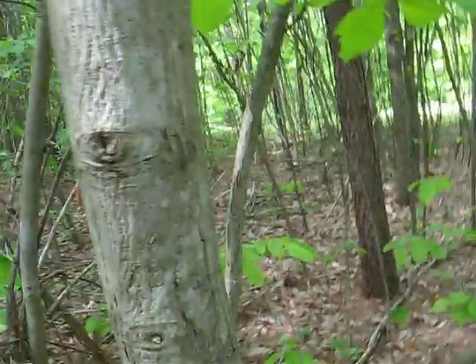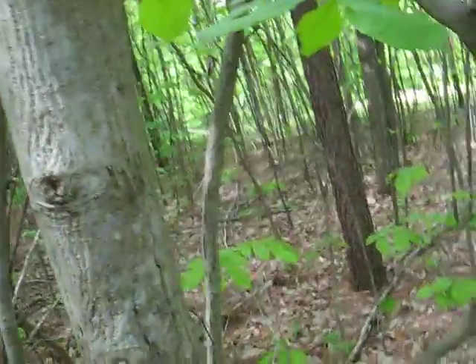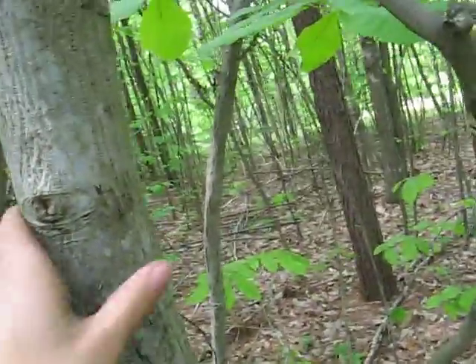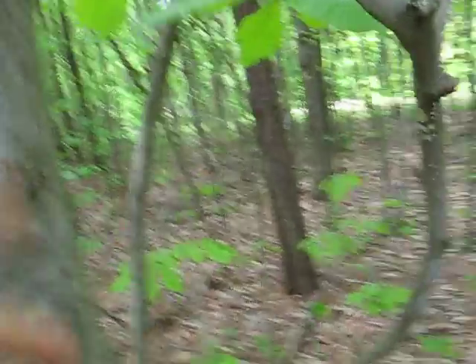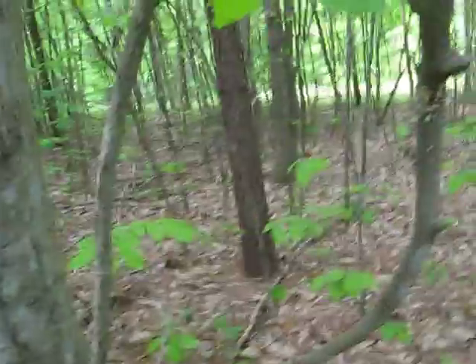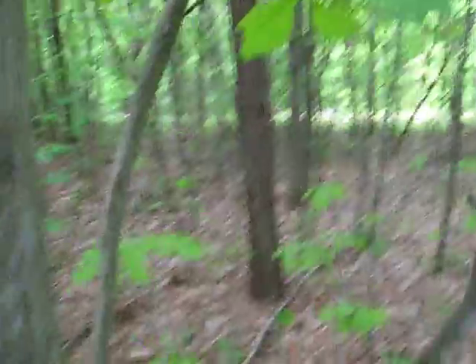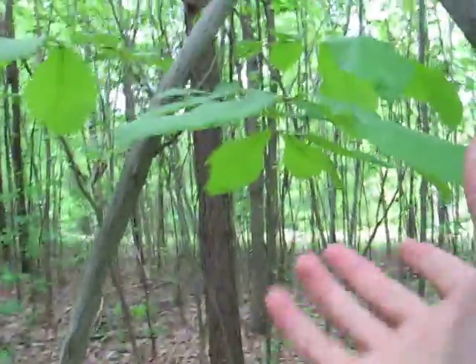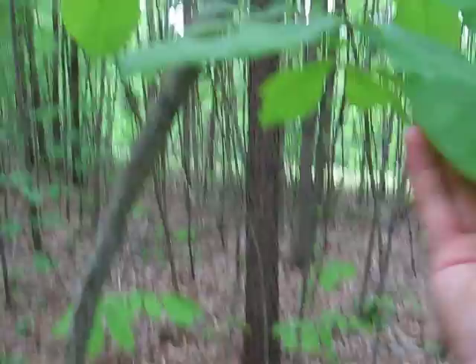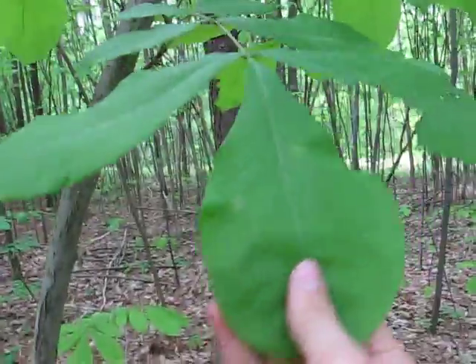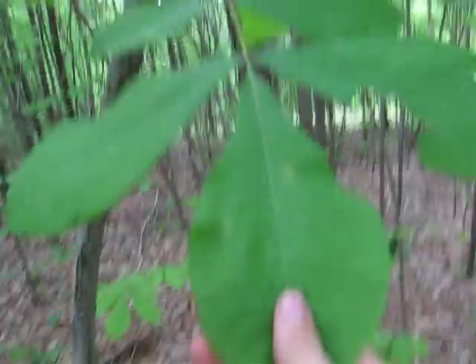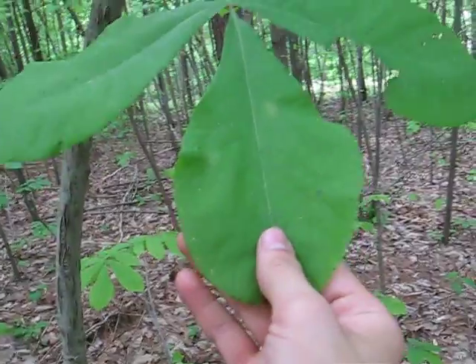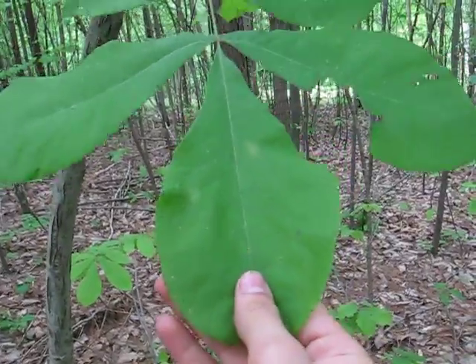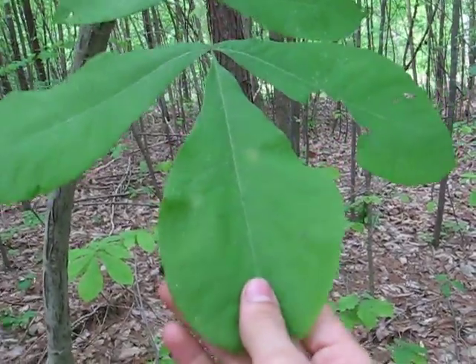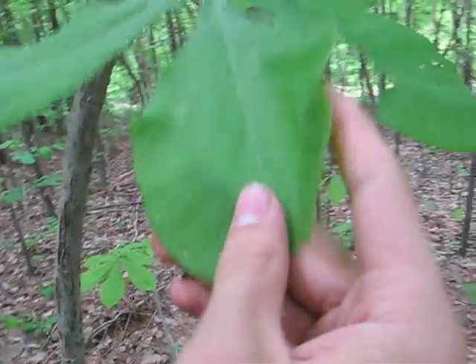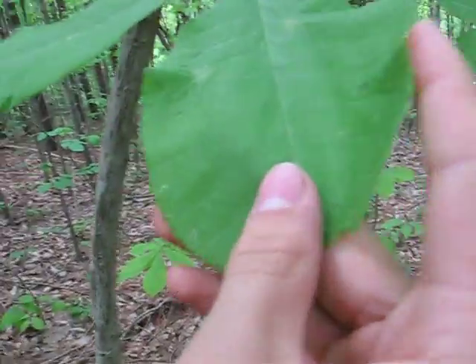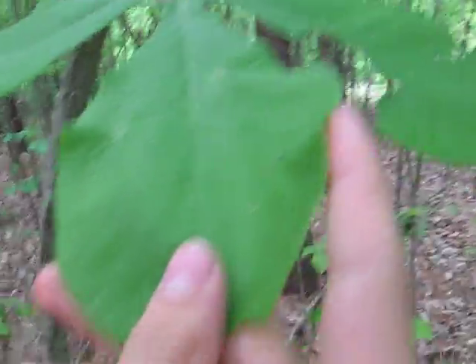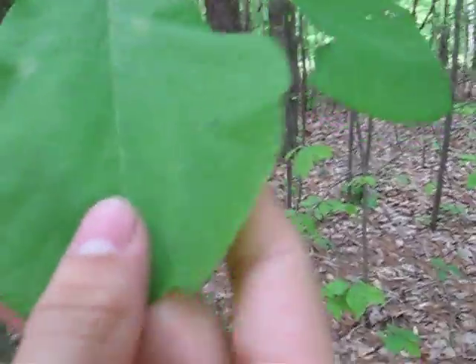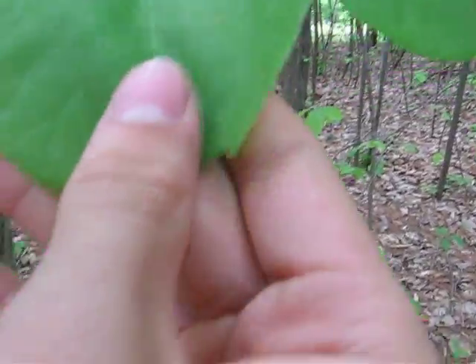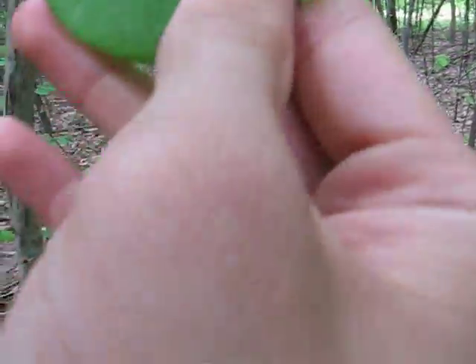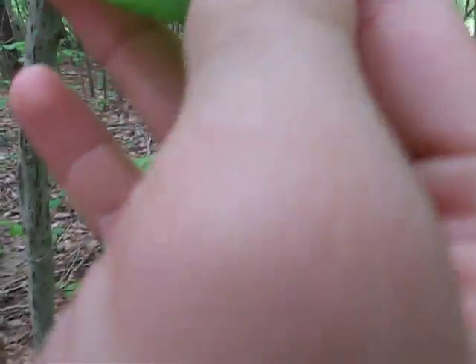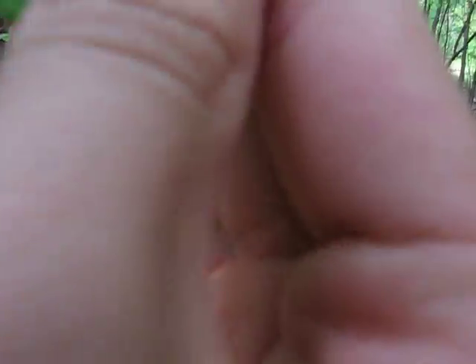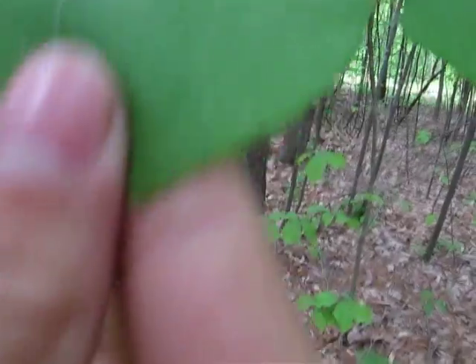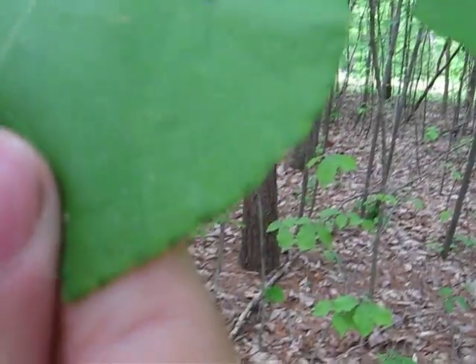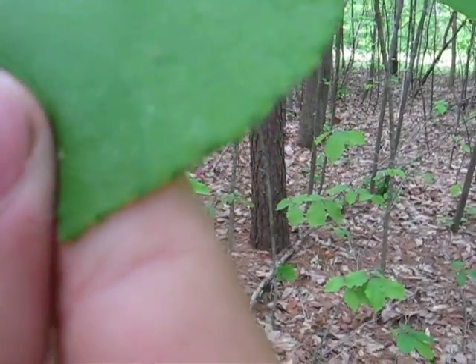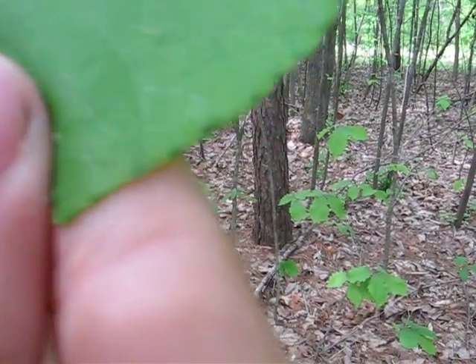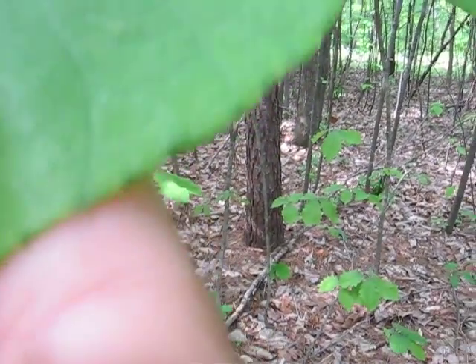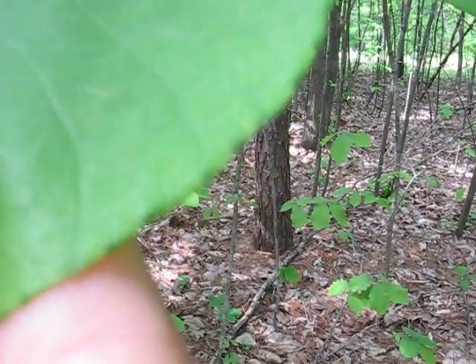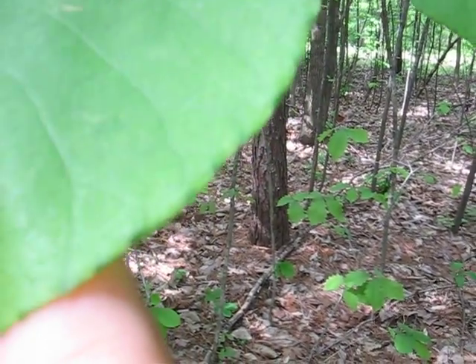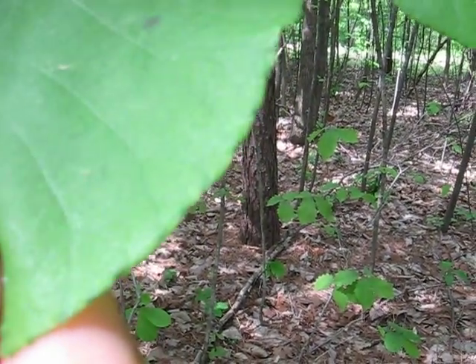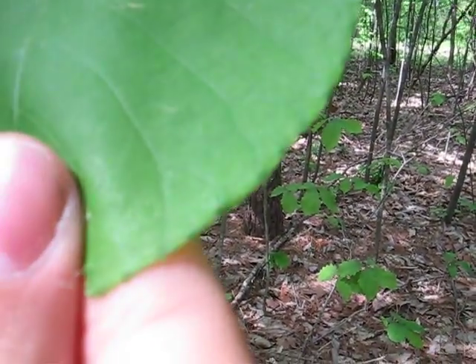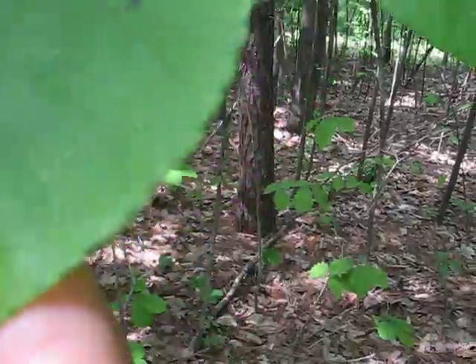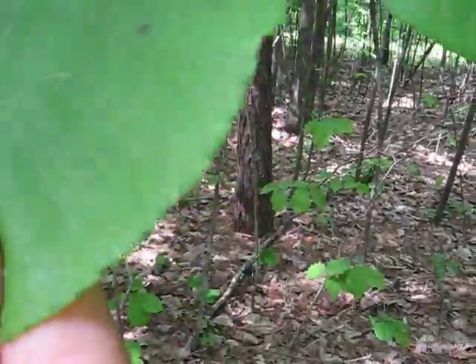This tree is really strong, and here's what the leaves look like. These are really big, and if you look they have tiny little serrations on there. The camera won't focus on them too well.